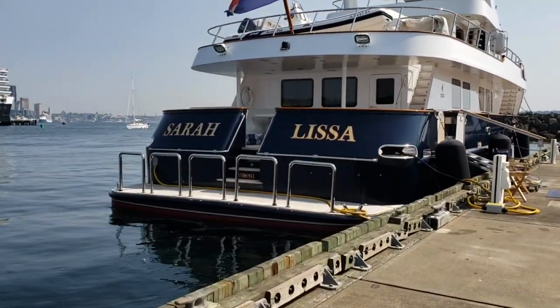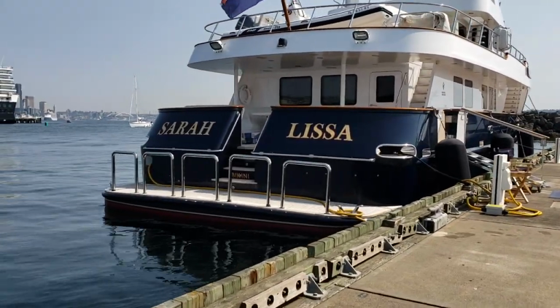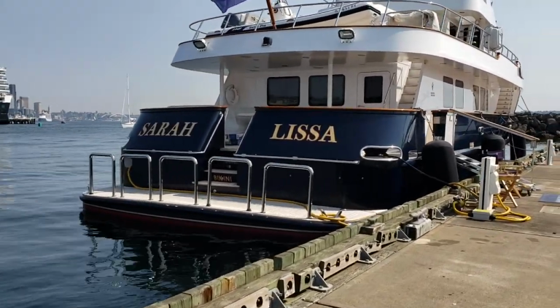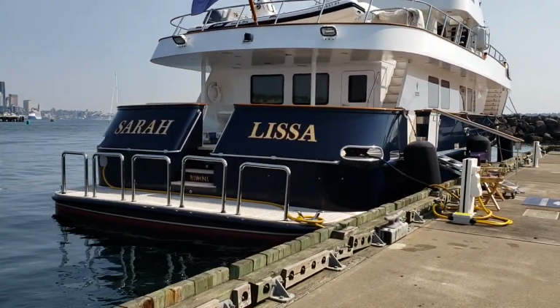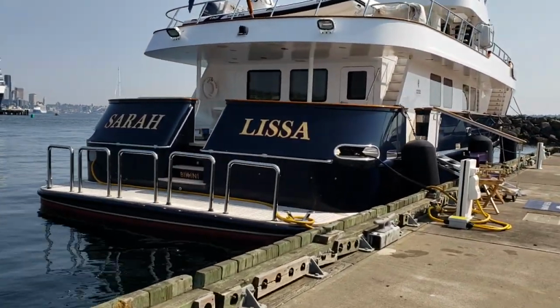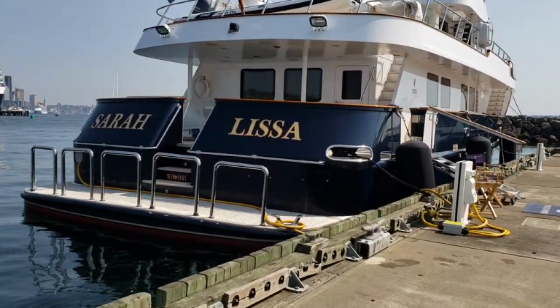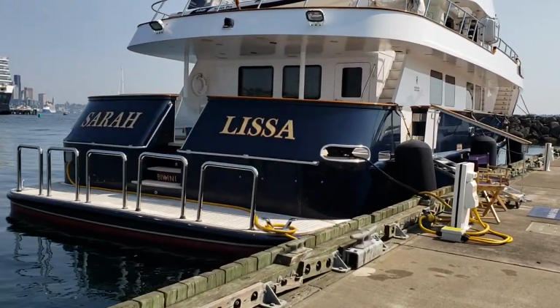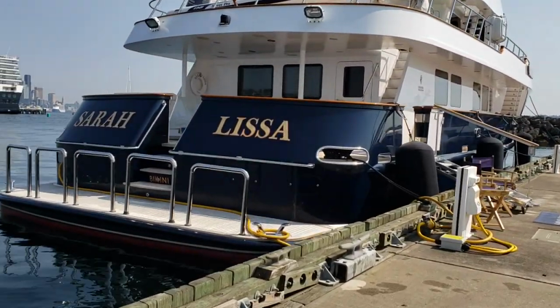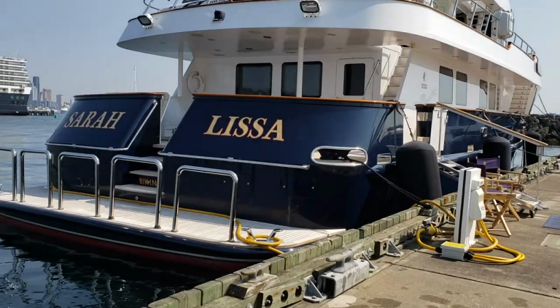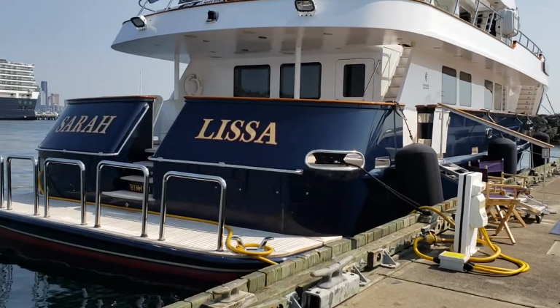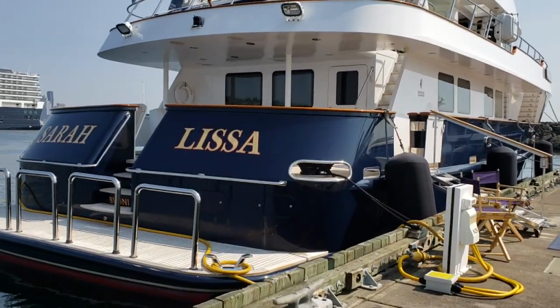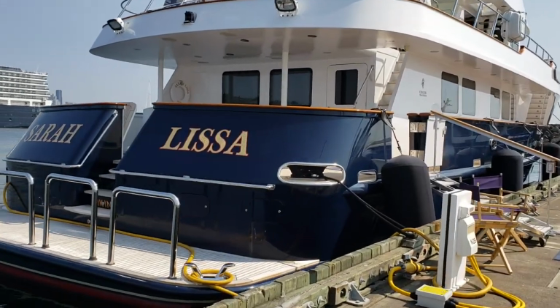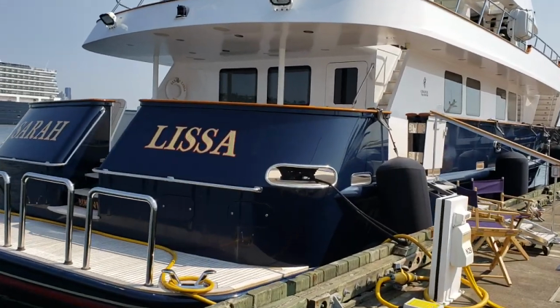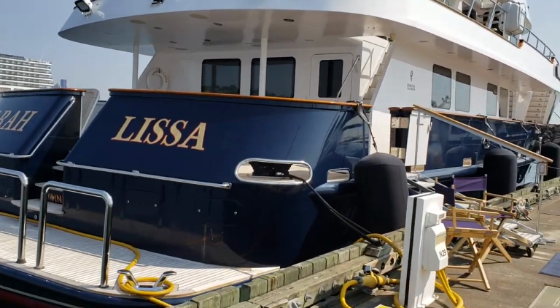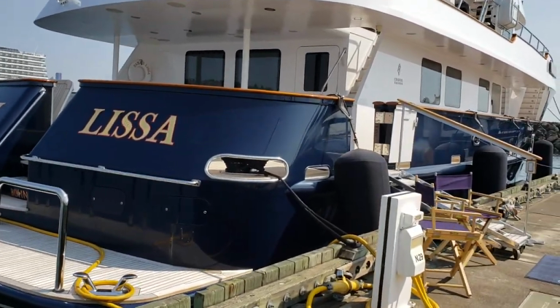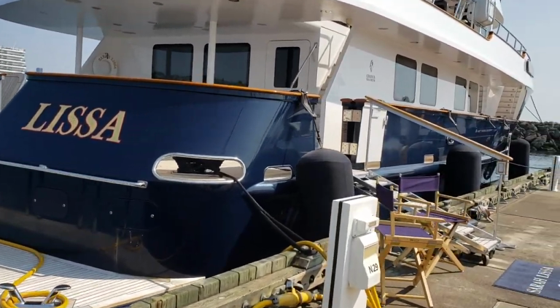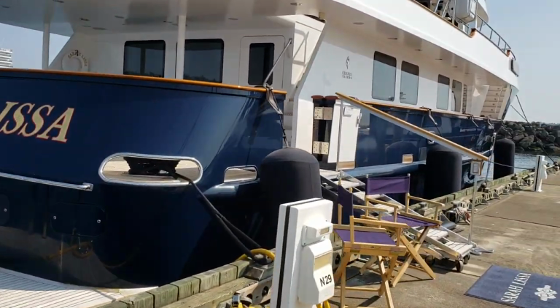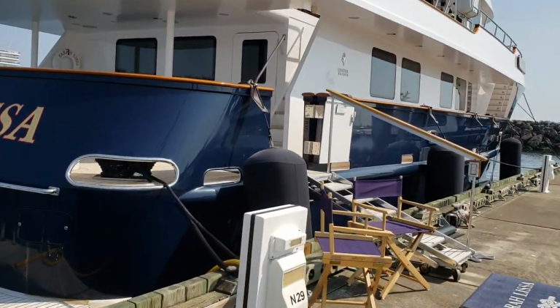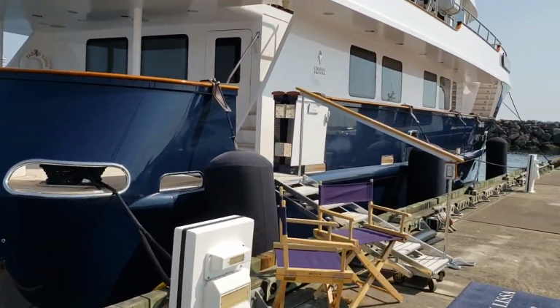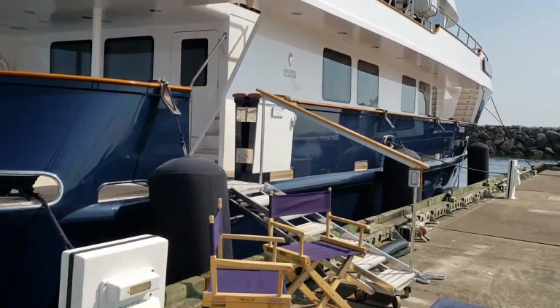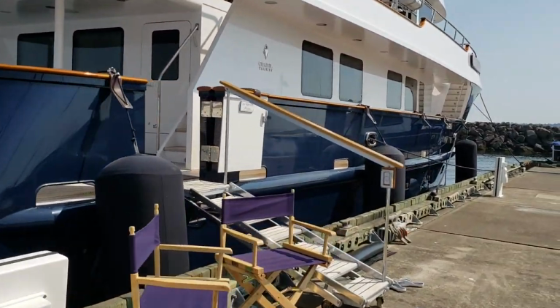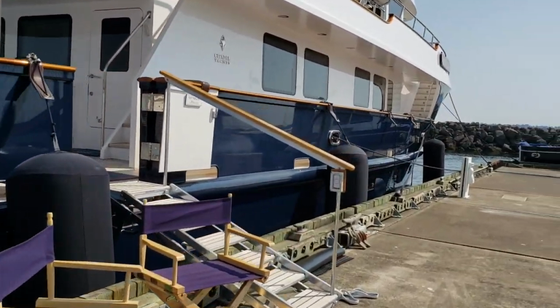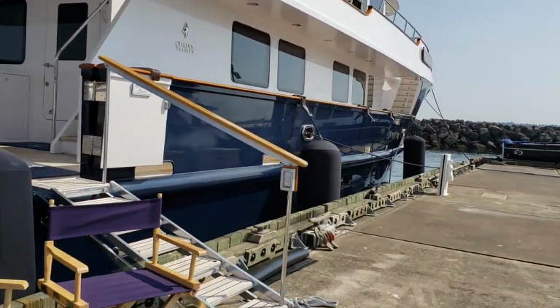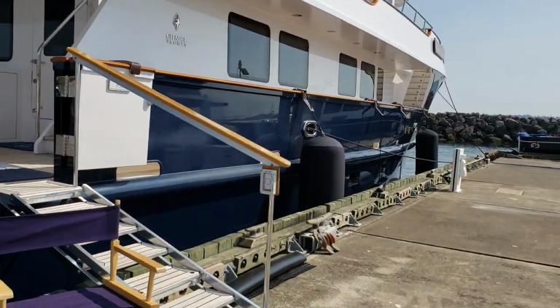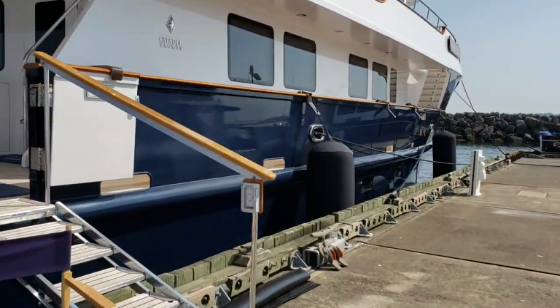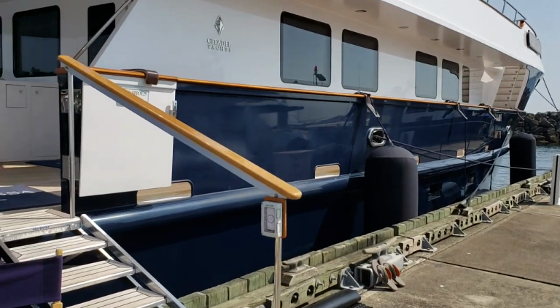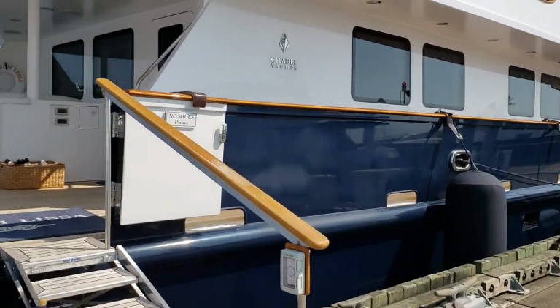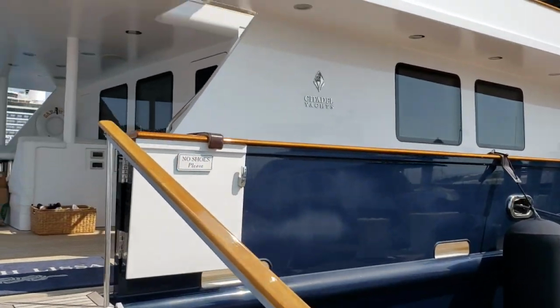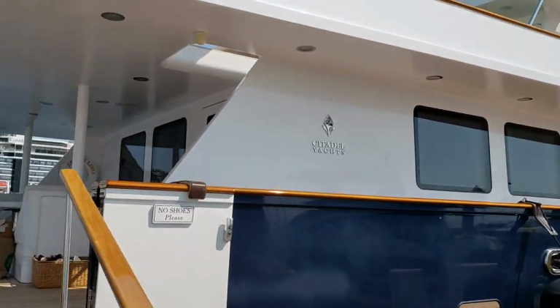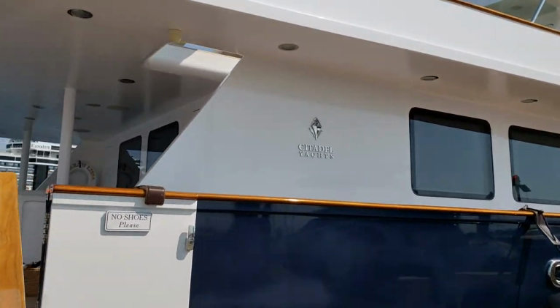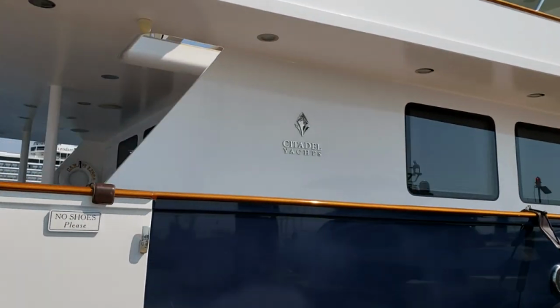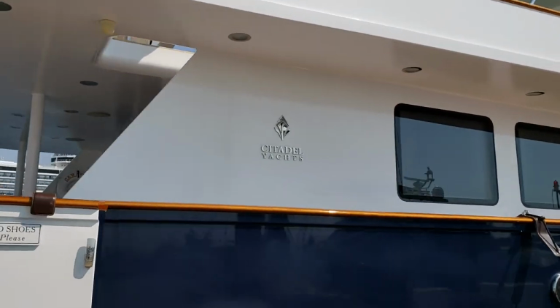I'm not using the stabilizer because I haven't figured out how to use it yet. And there's the beautiful yacht next to us - oh it's a Citadel, those are one of my favorites.